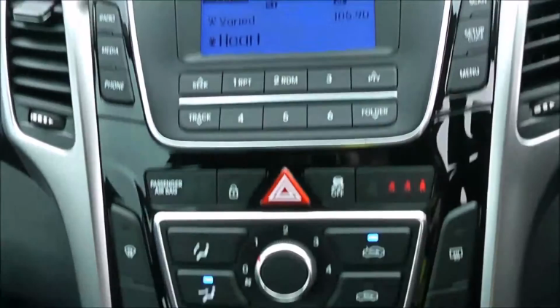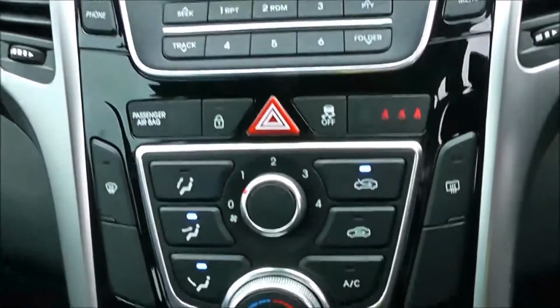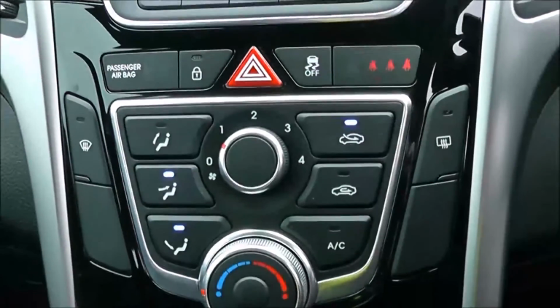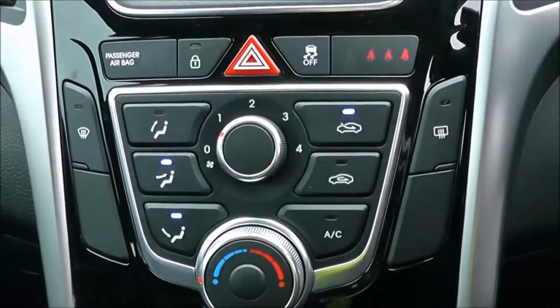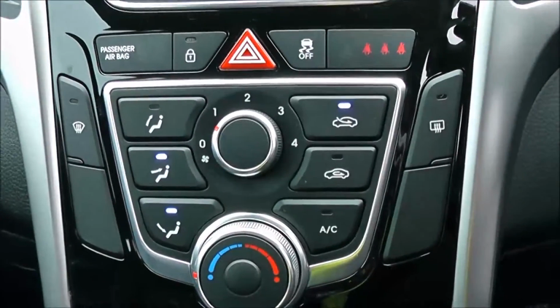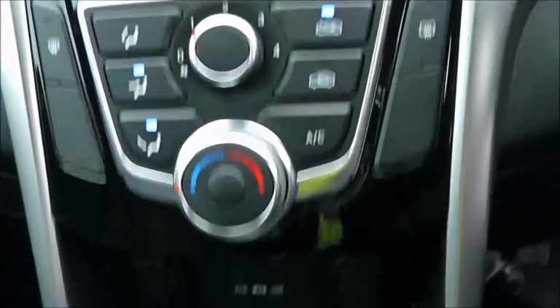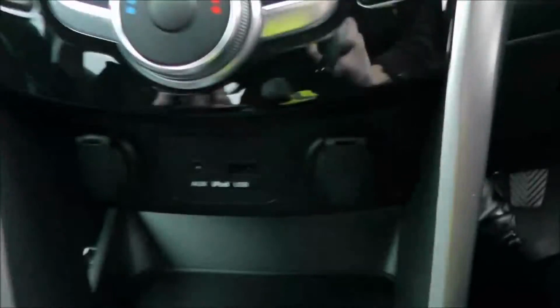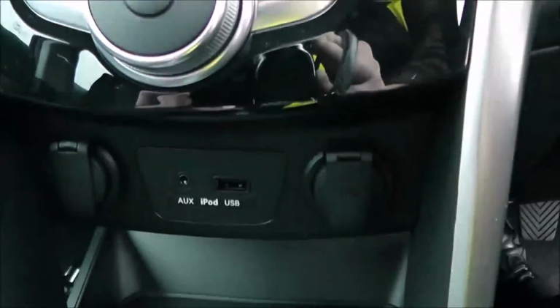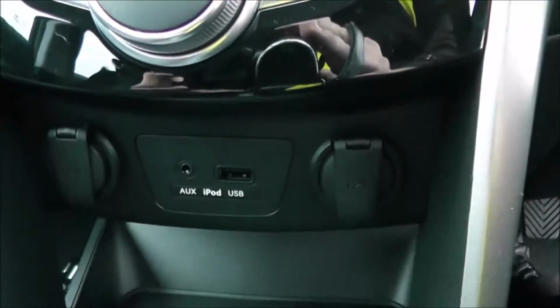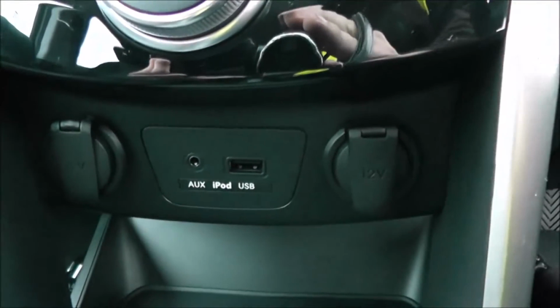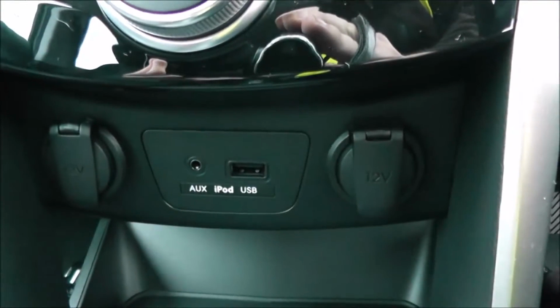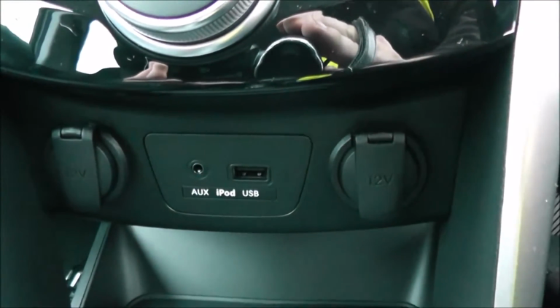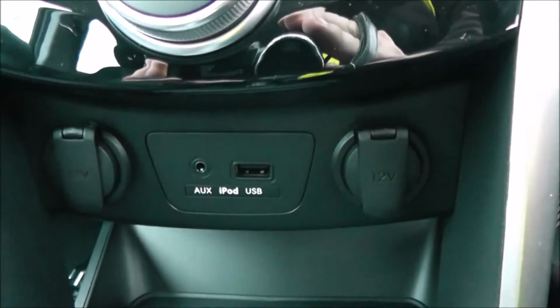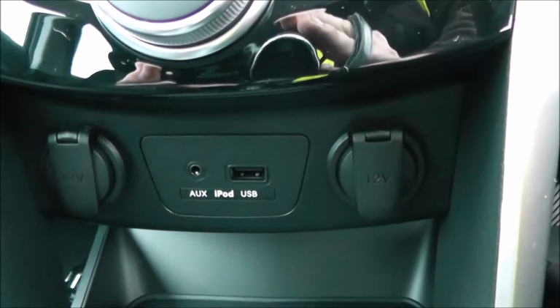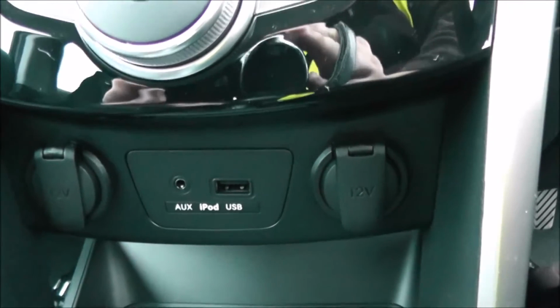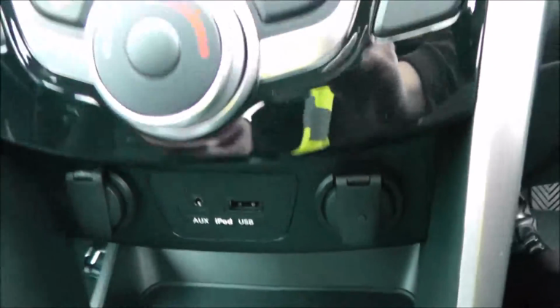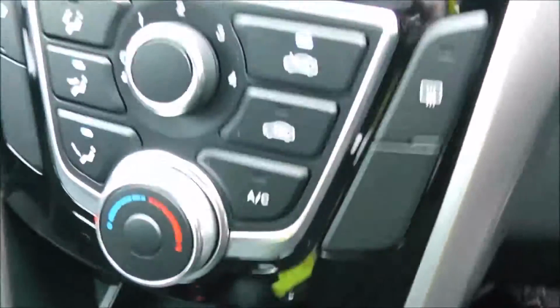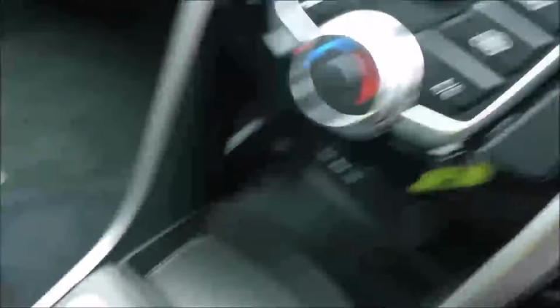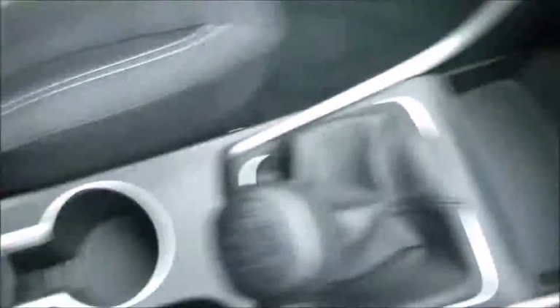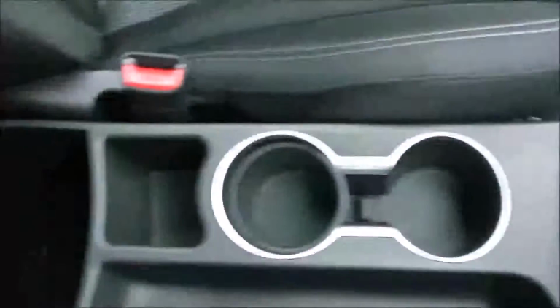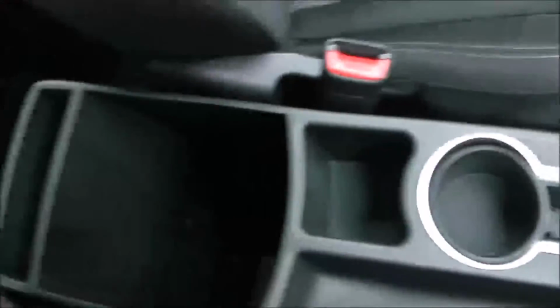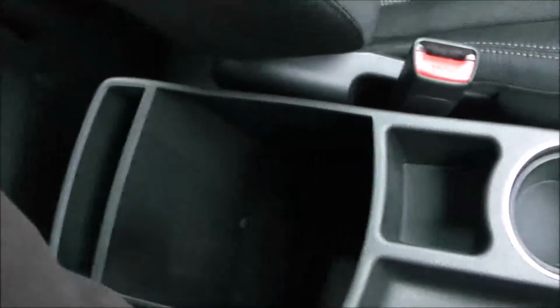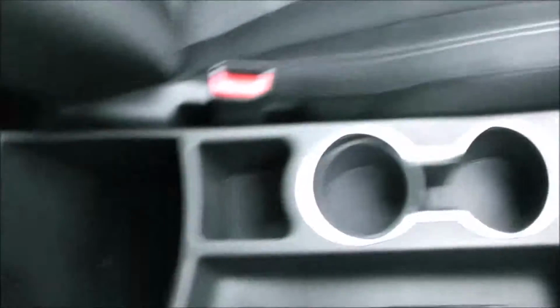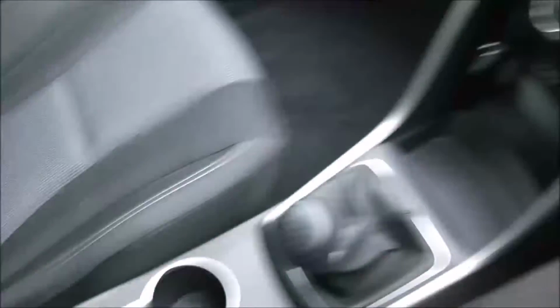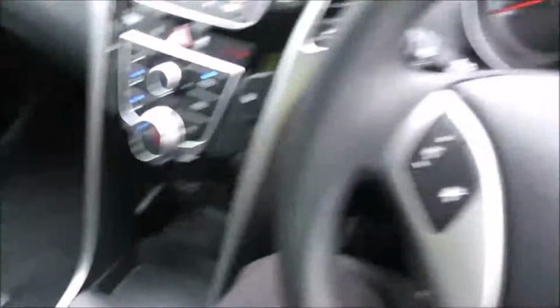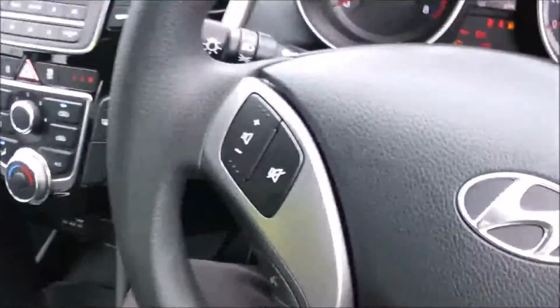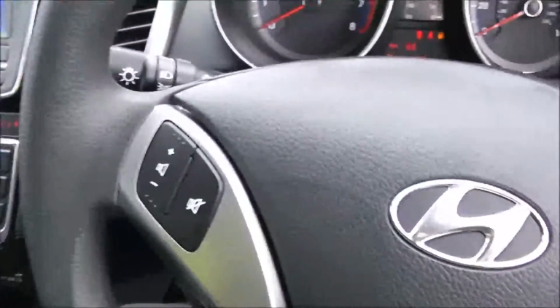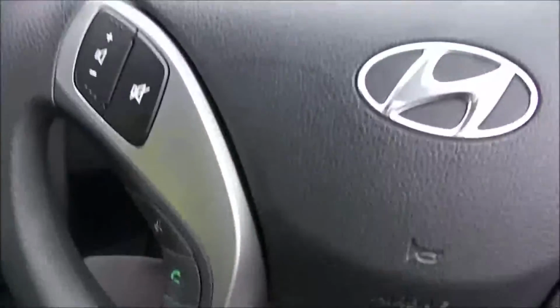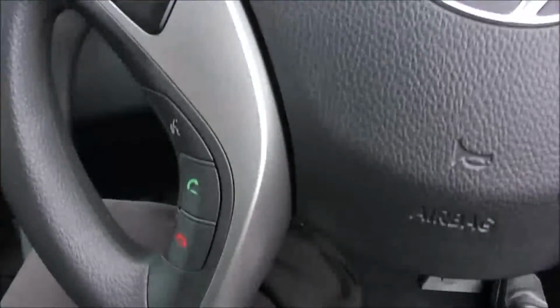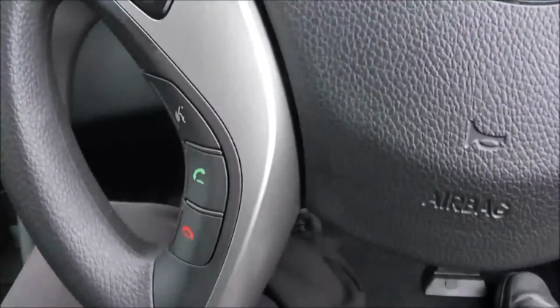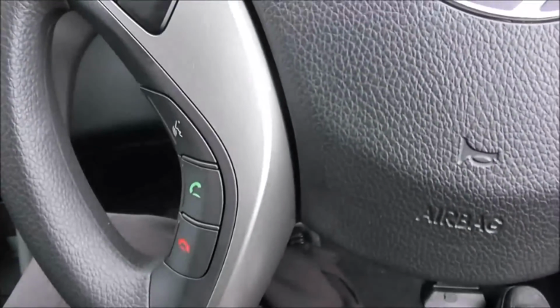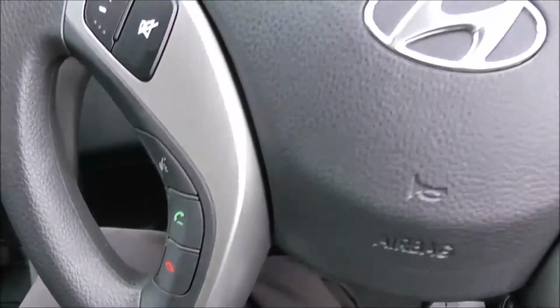Moving down, you have your air climate controls. And further down, you've got two 12-volt power sockets, auxiliary and USB inputs for all your various gadgets. There are also various forms of storage past the handbrake. On the steering wheel, you have various audio controls as well as your Bluetooth connectivity and voice activation.